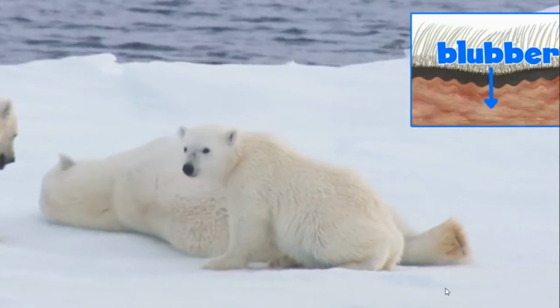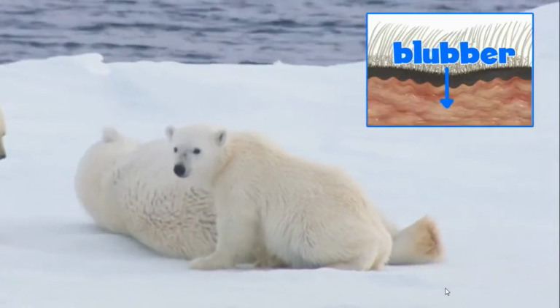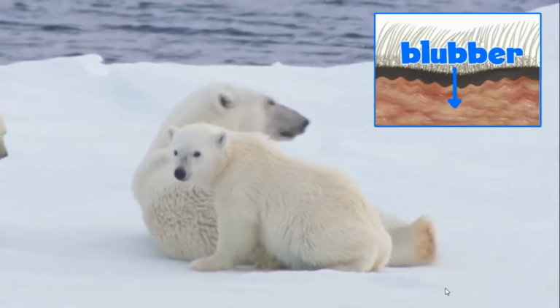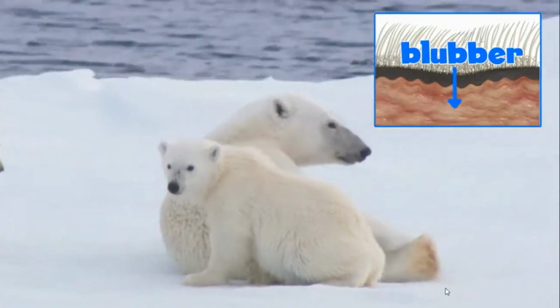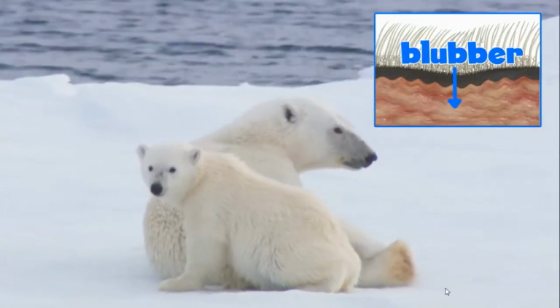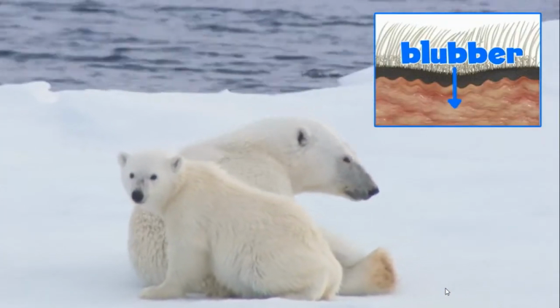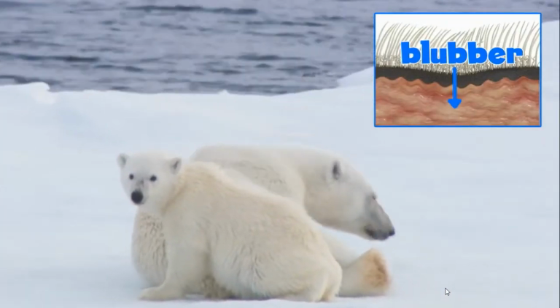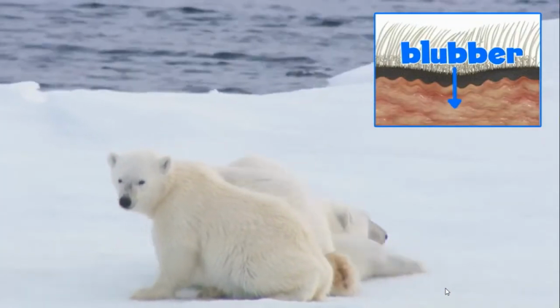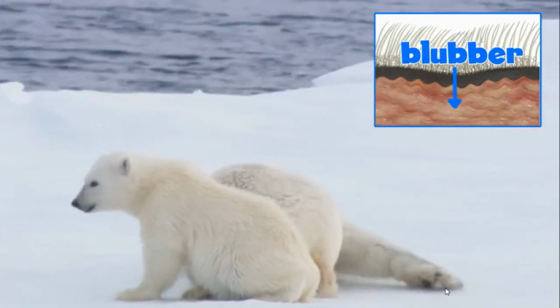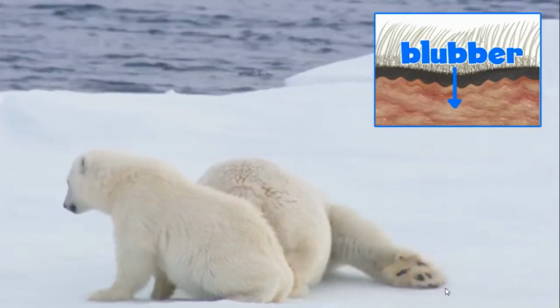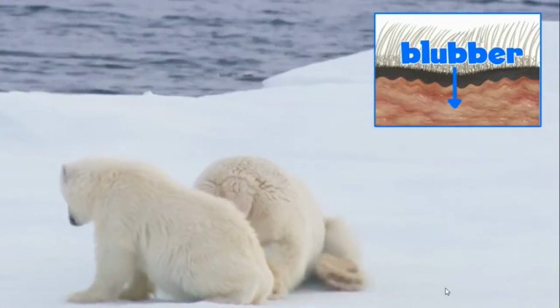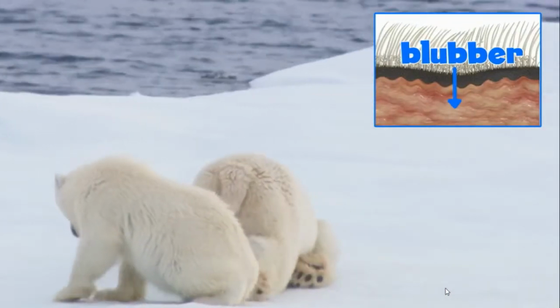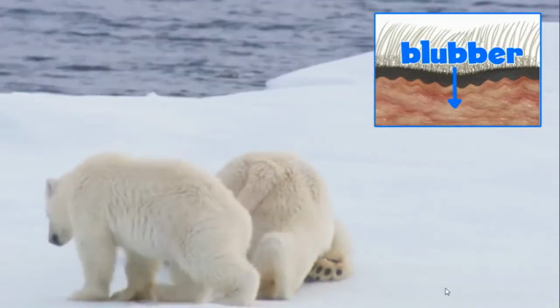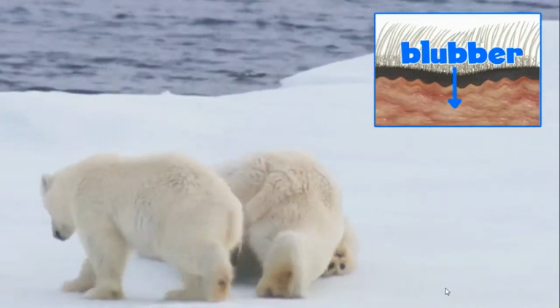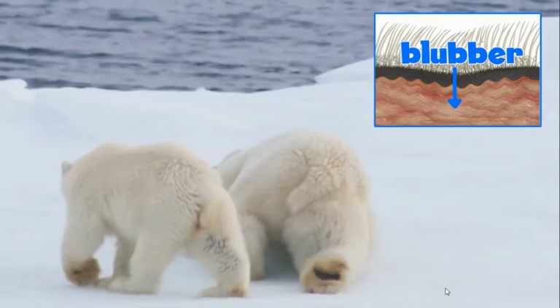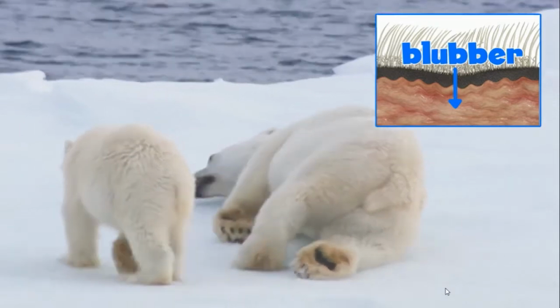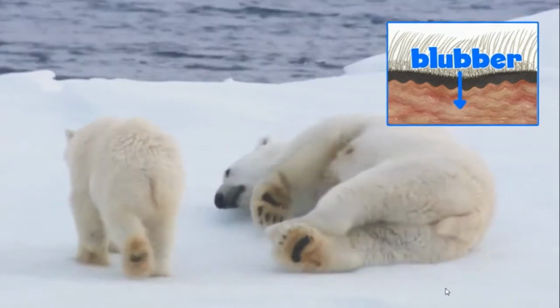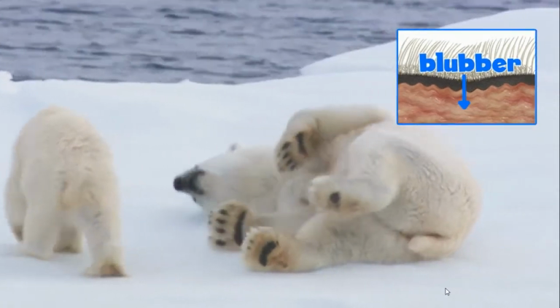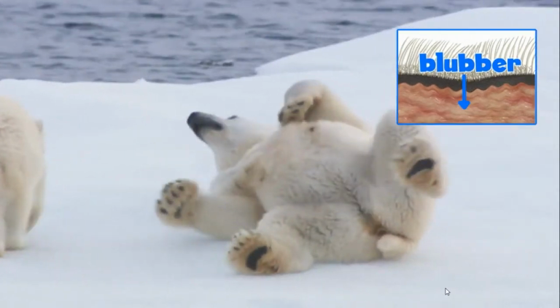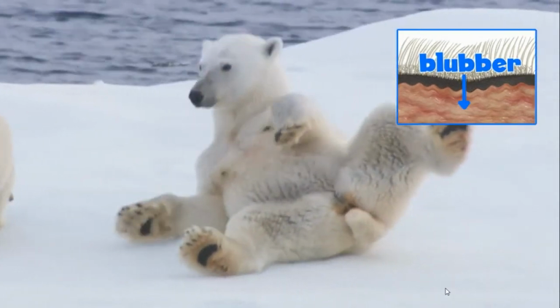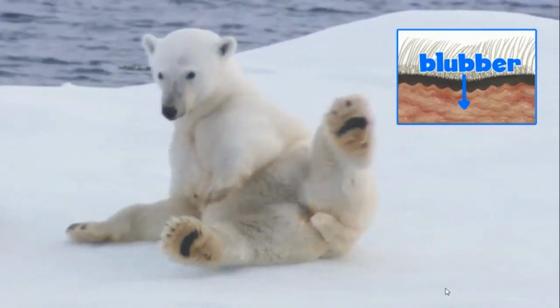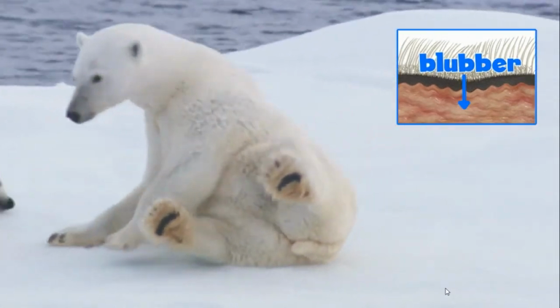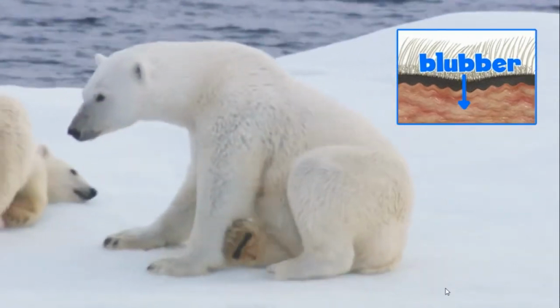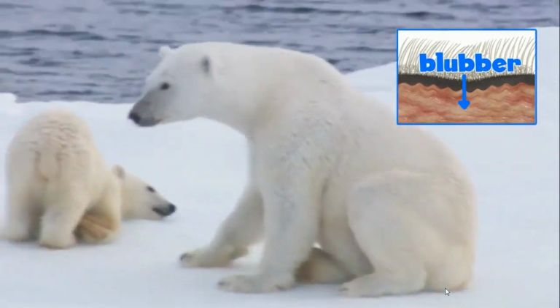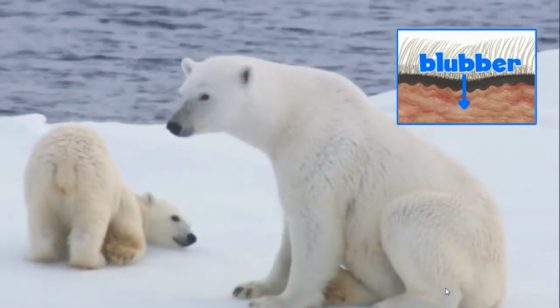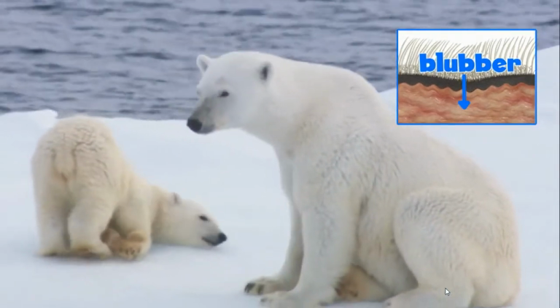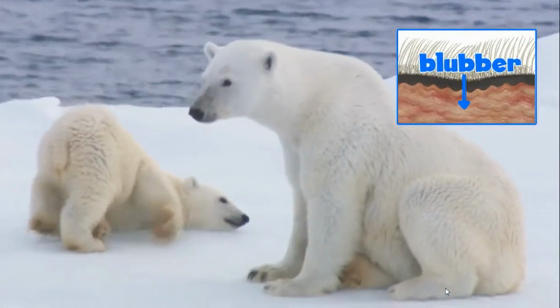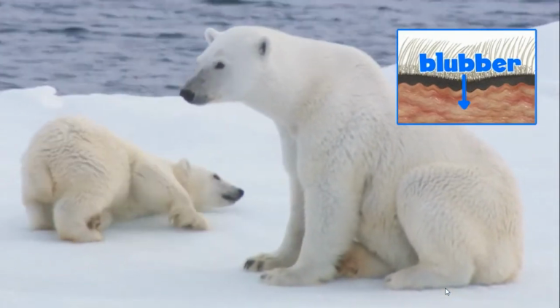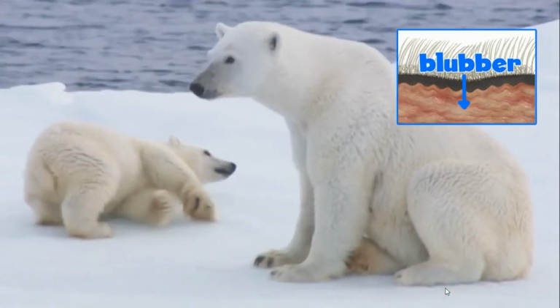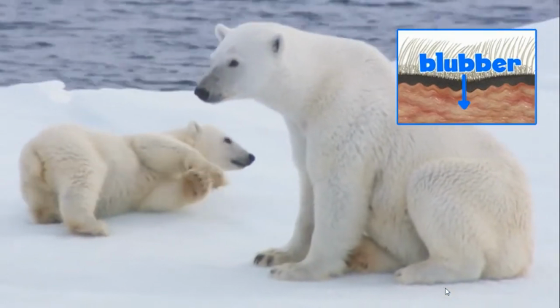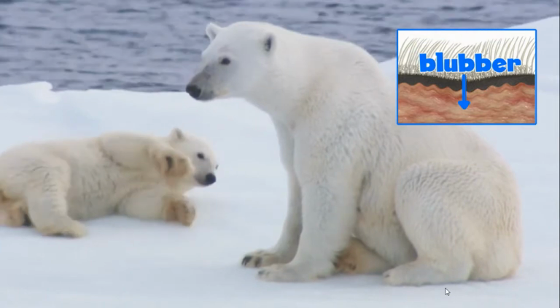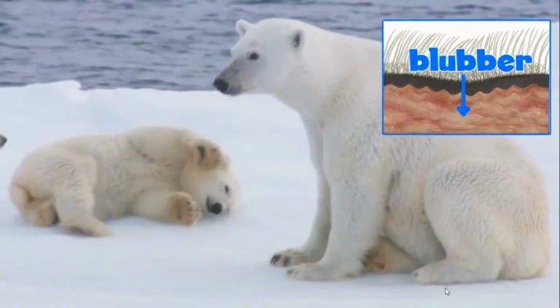Polar bears have a thick layer of blubber, too. Blubber is the fat under an animal's skin. It helps keep the warmth in and the cold out.